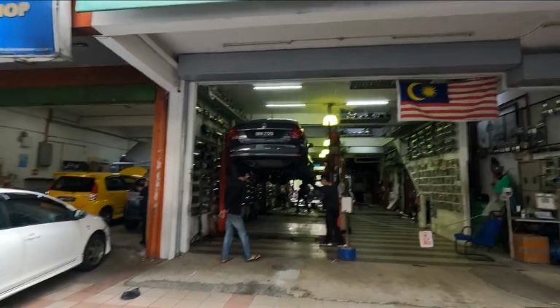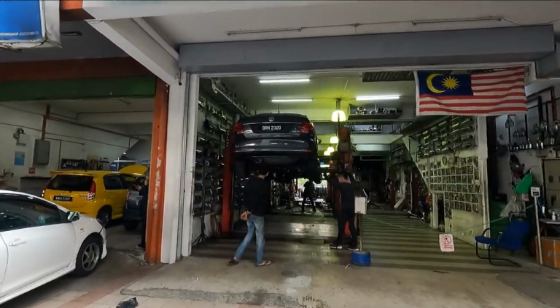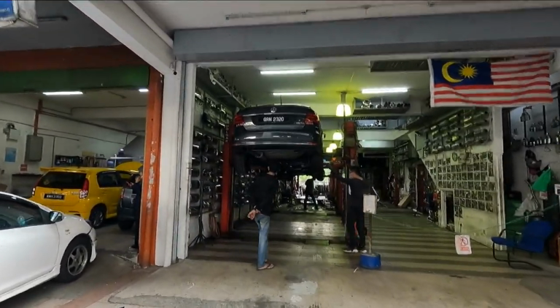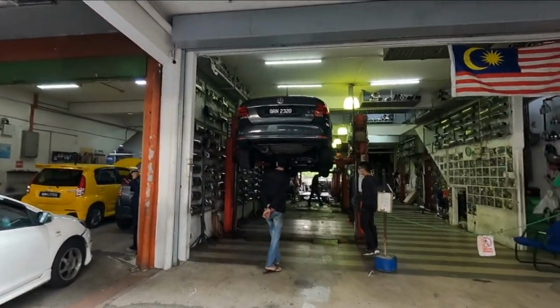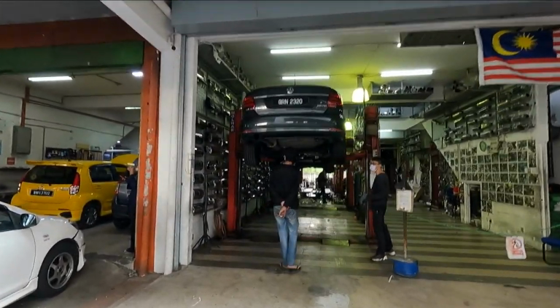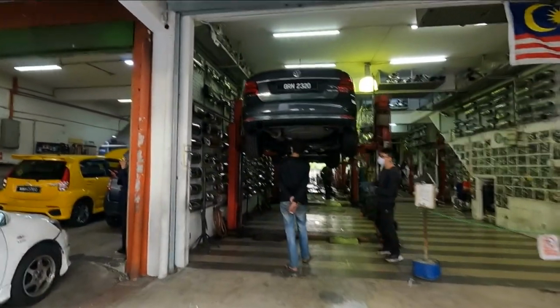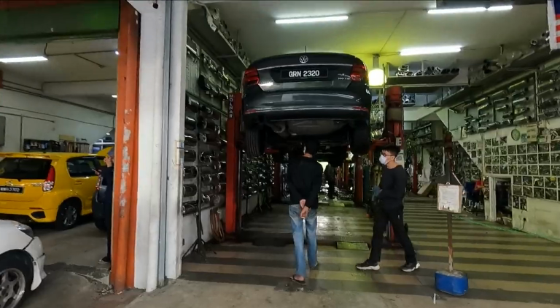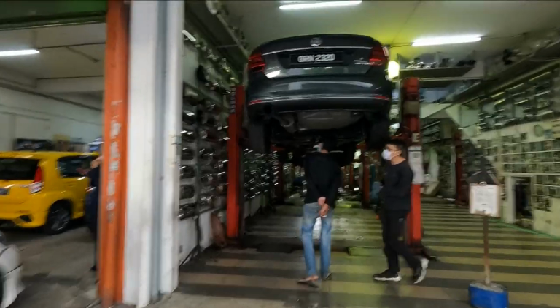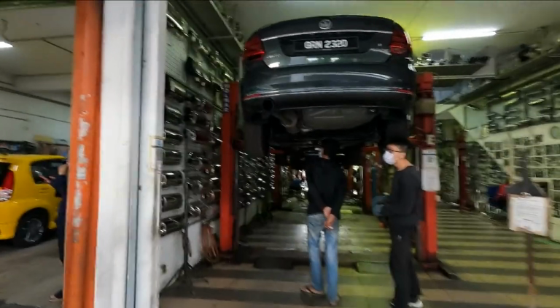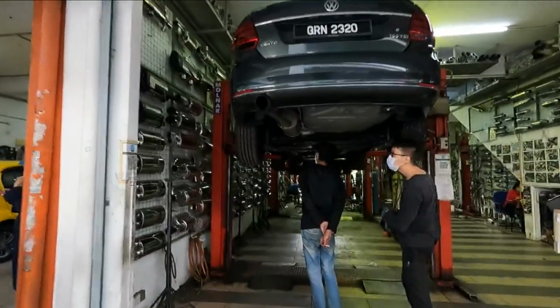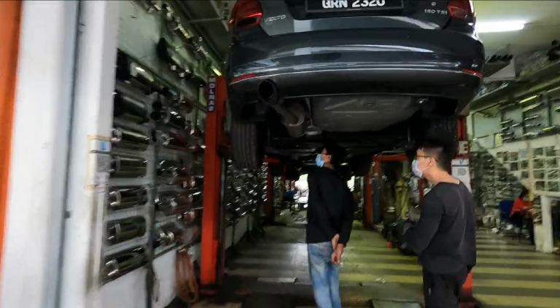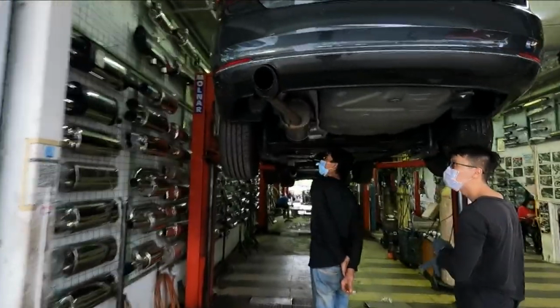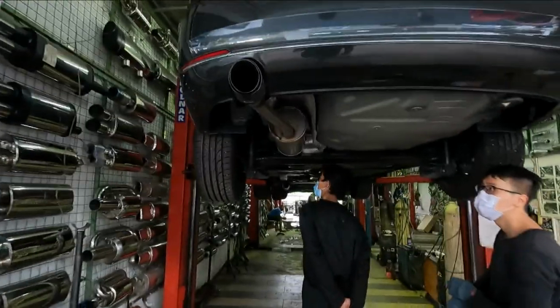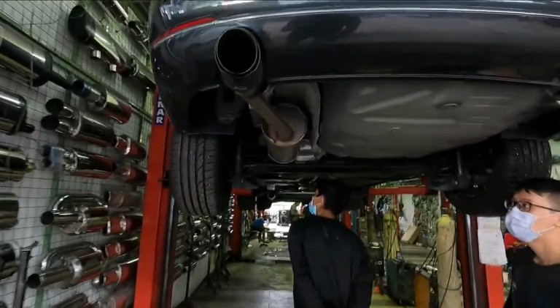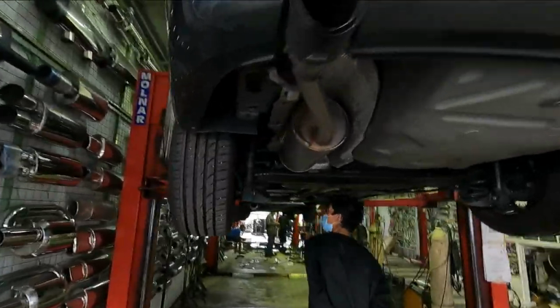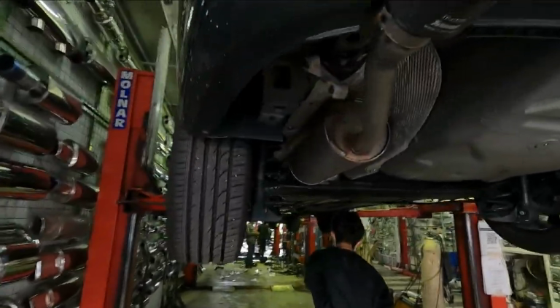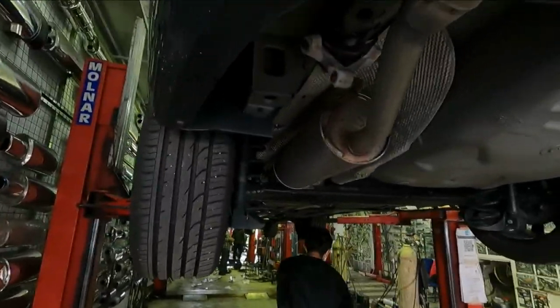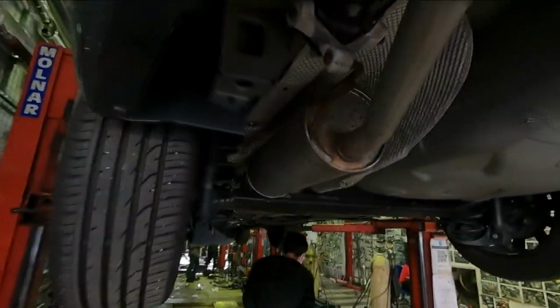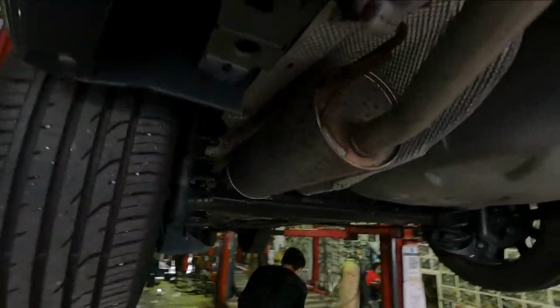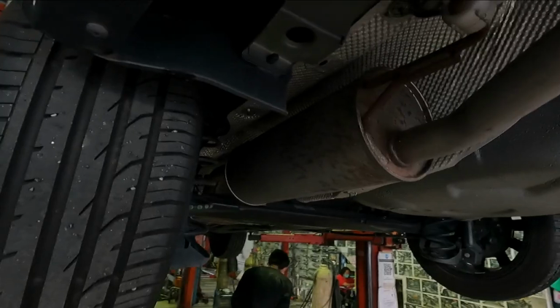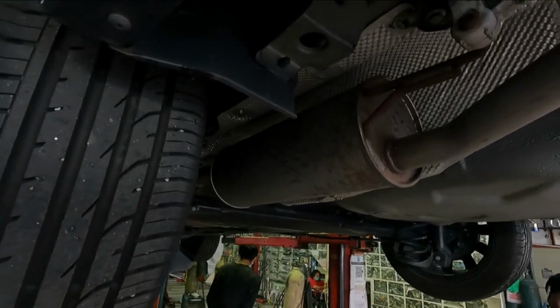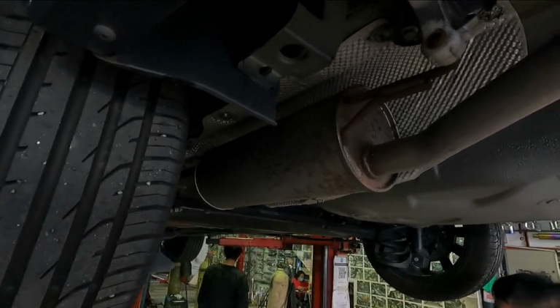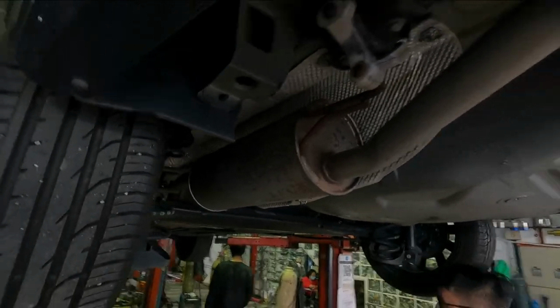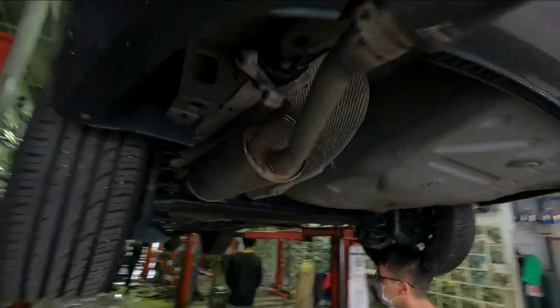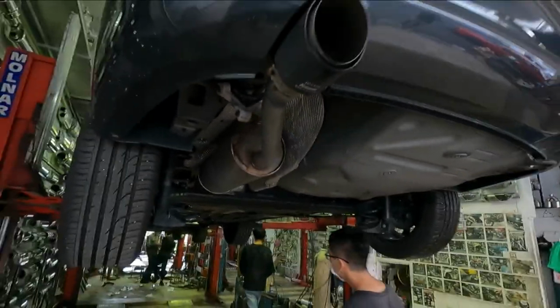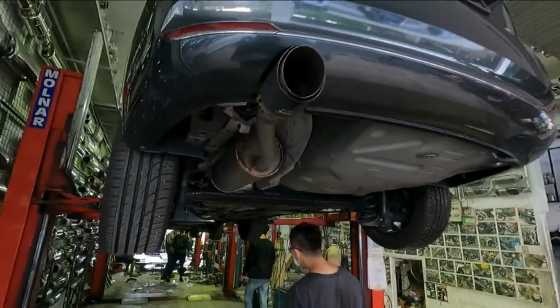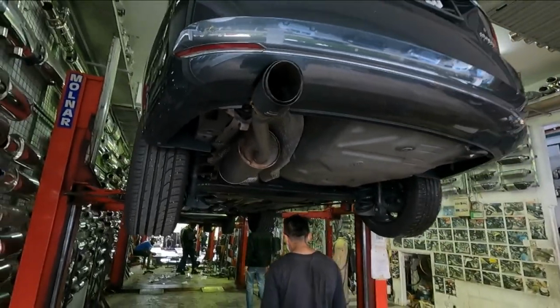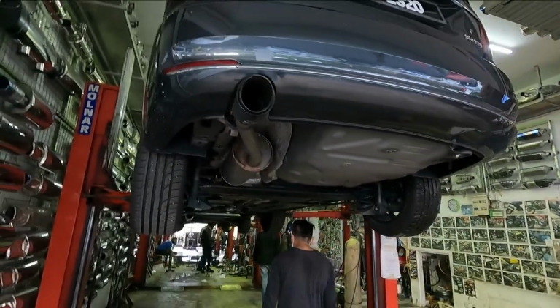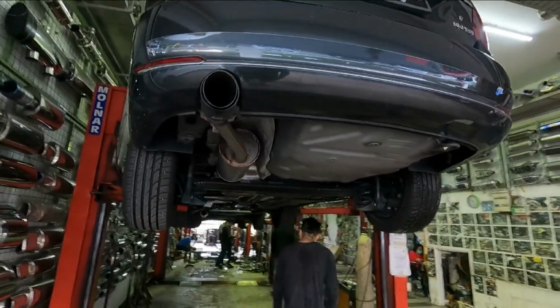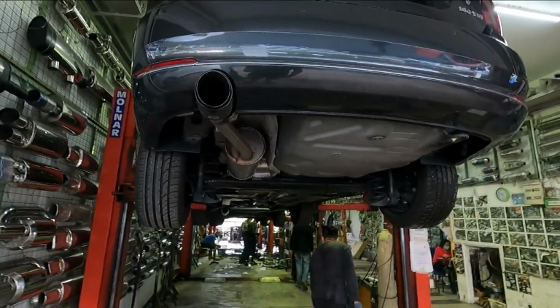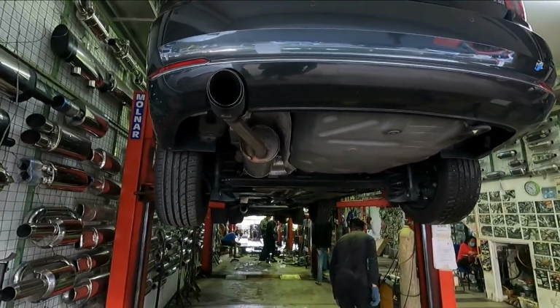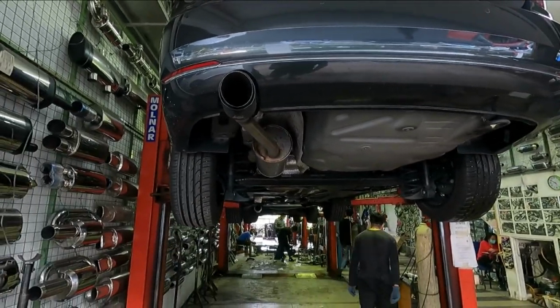Let me bring you guys in. Right here, this is the muffler. We'll be deleting it today and I'll show you guys the process.